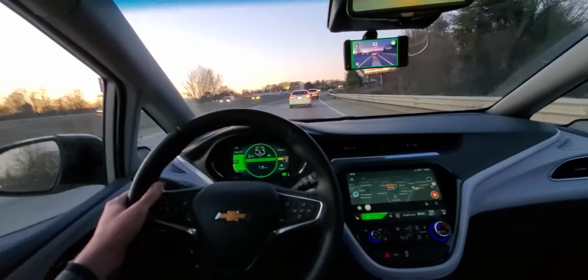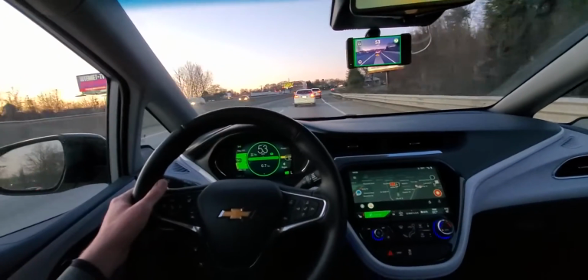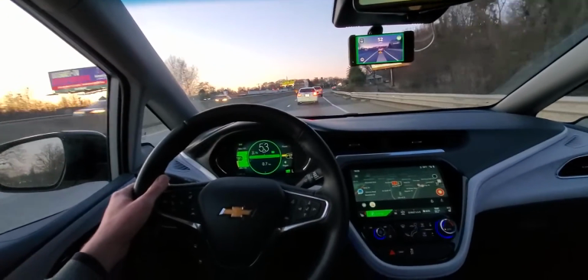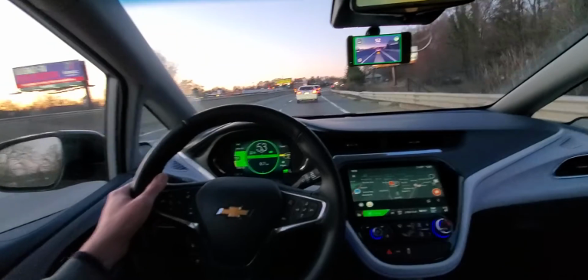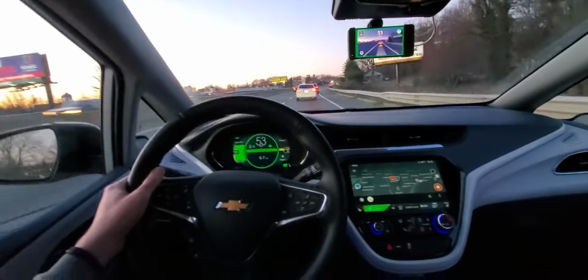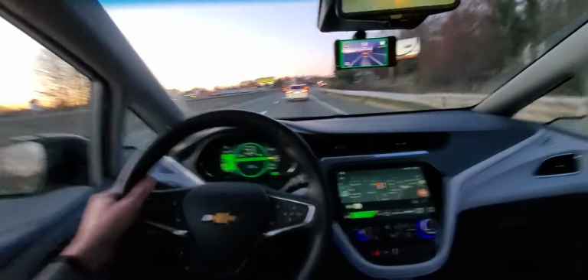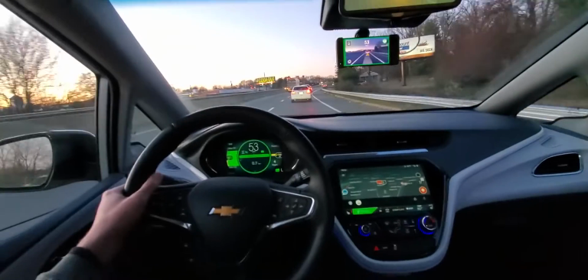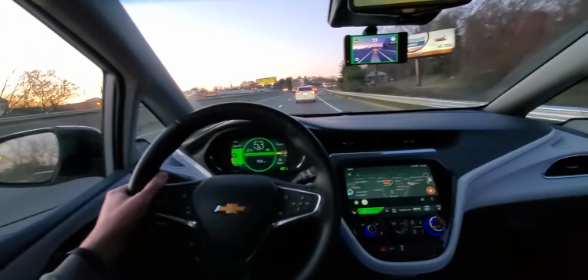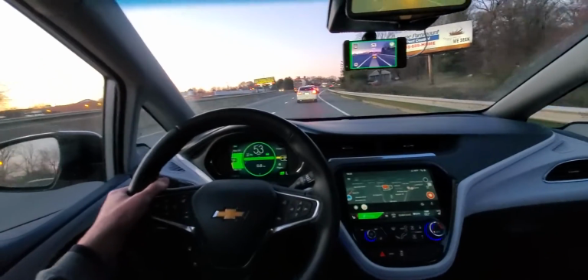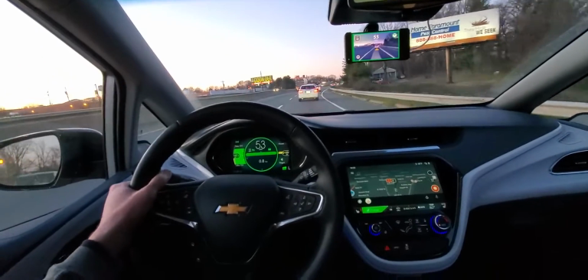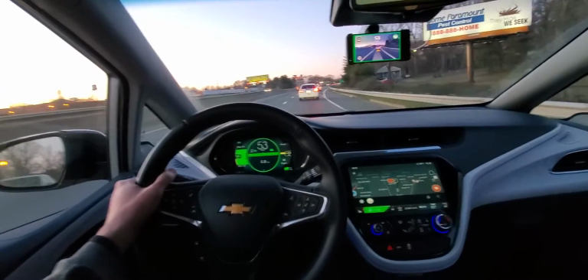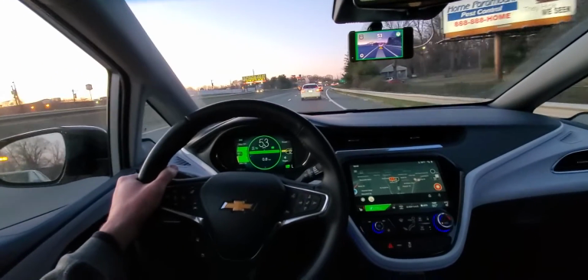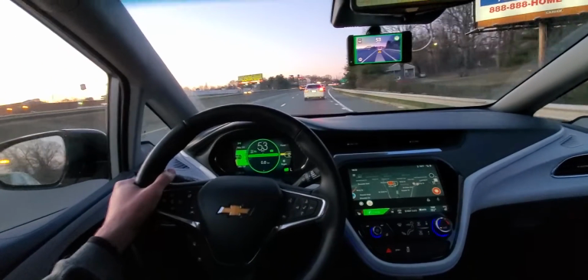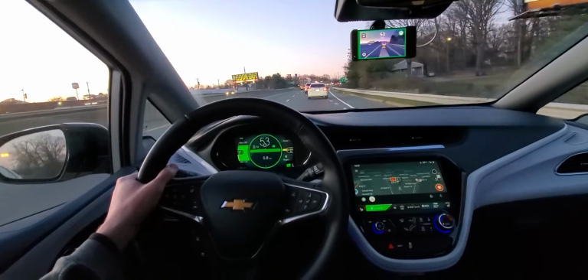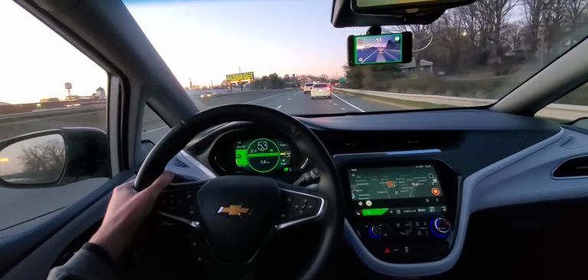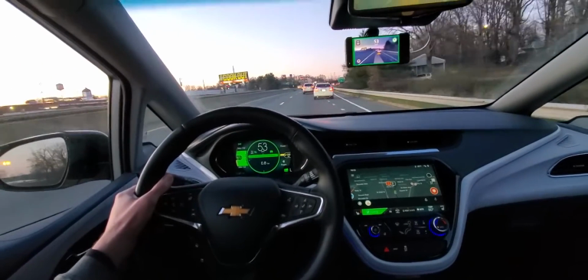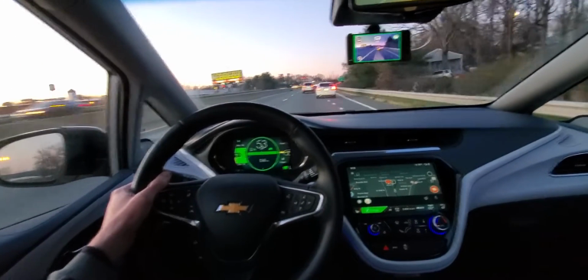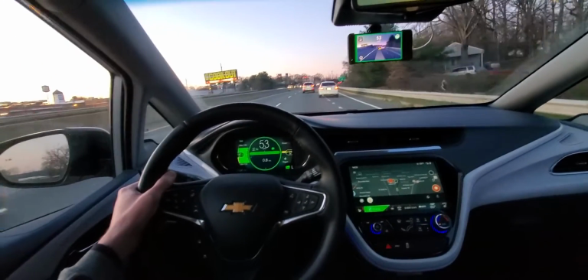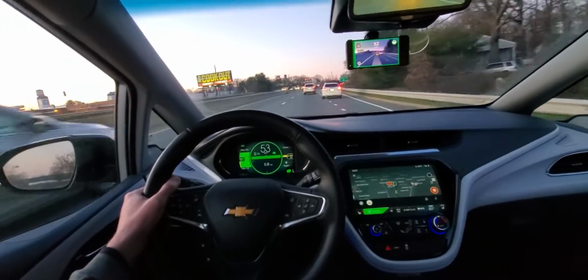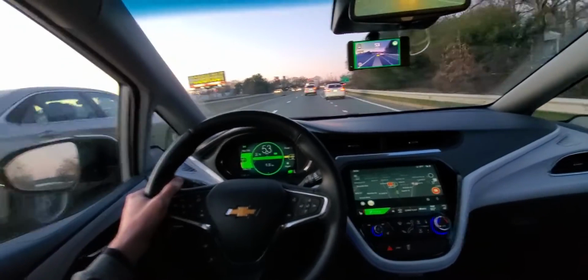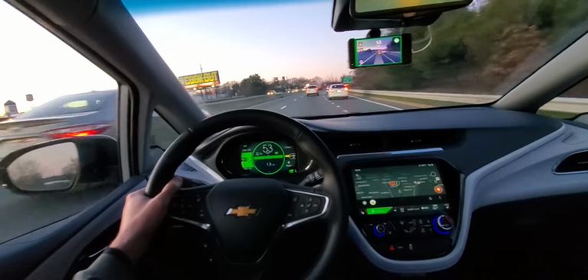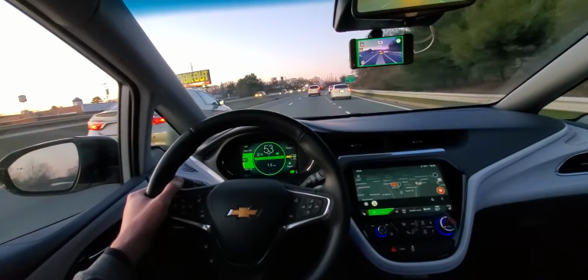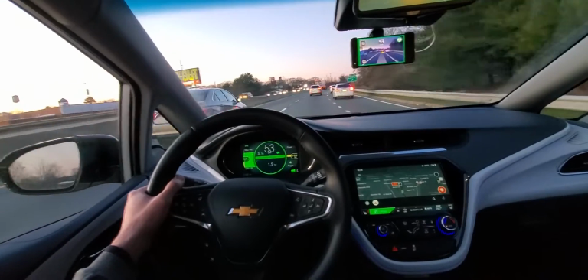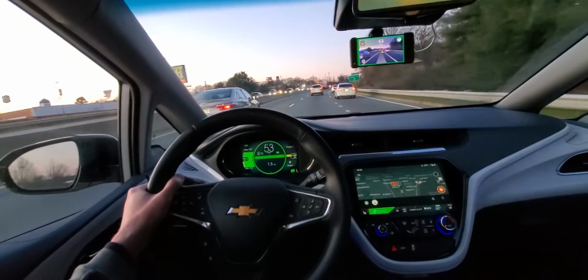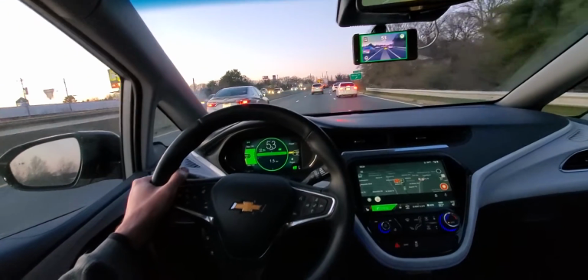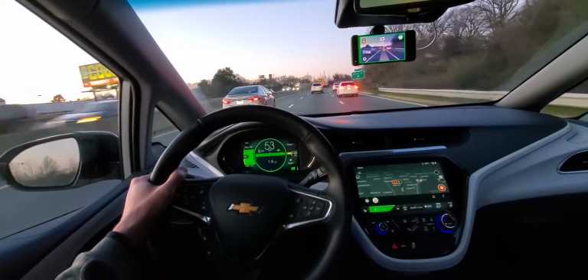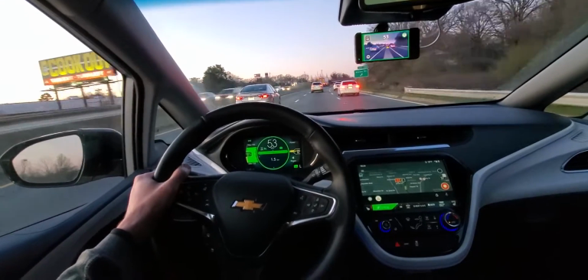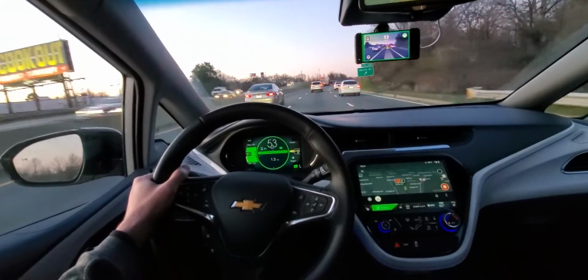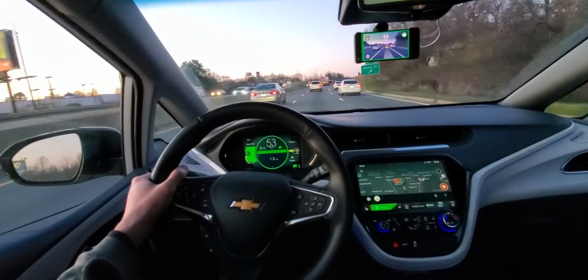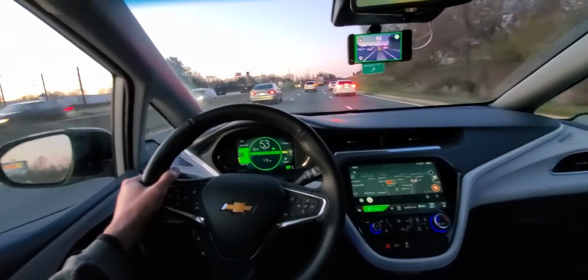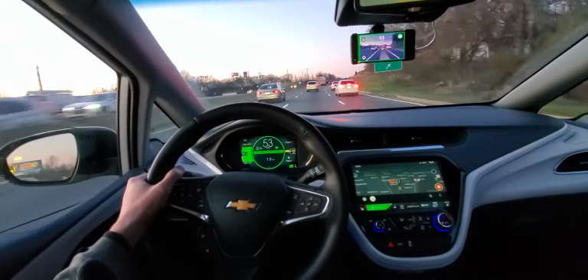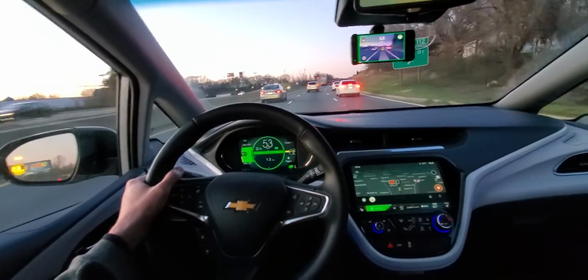I'll be glad once they implement the braking and the pedal control. I already have a pedal, I'm just waiting on them to work on the coding to get it flashed.